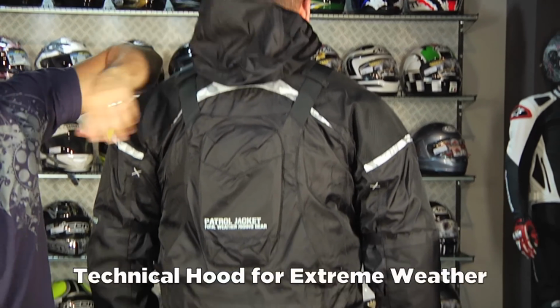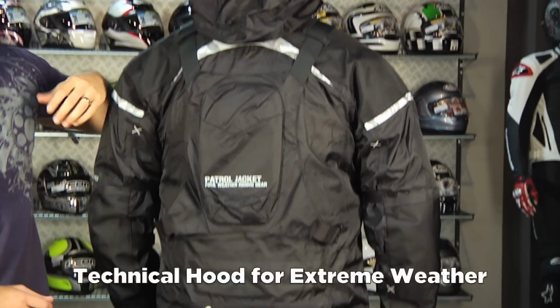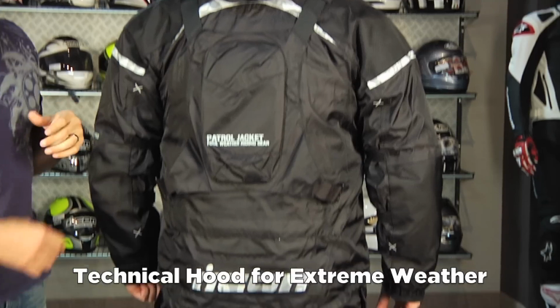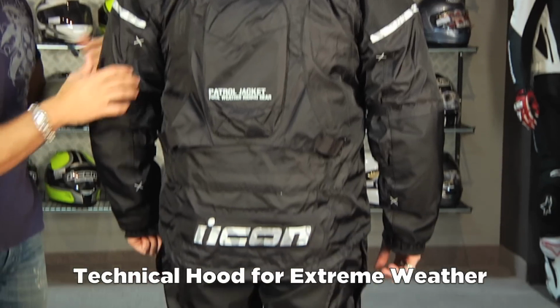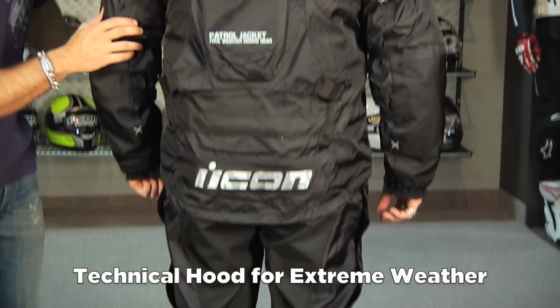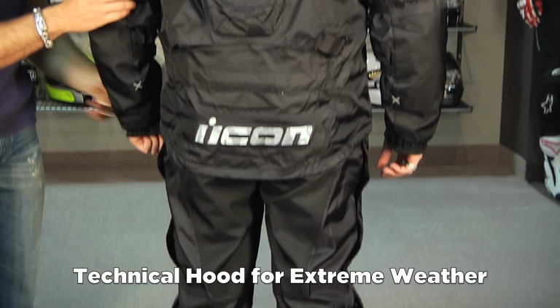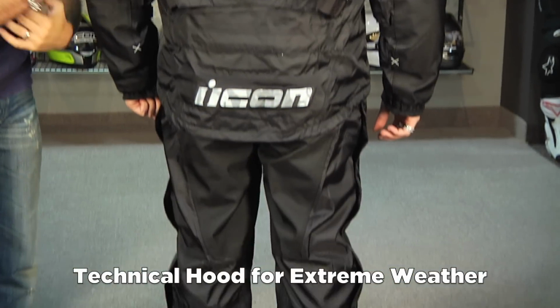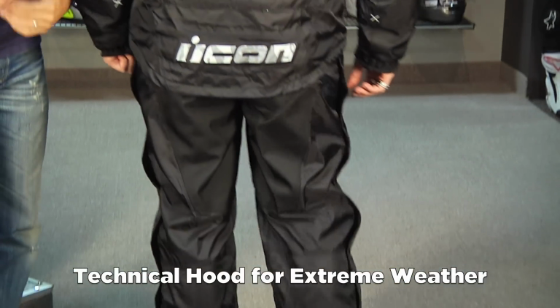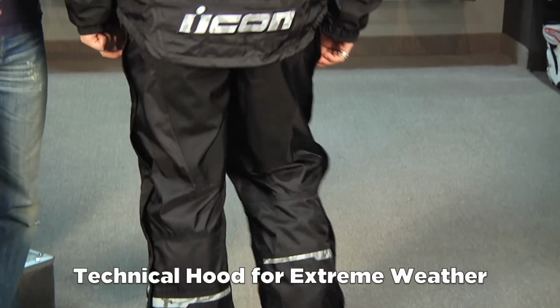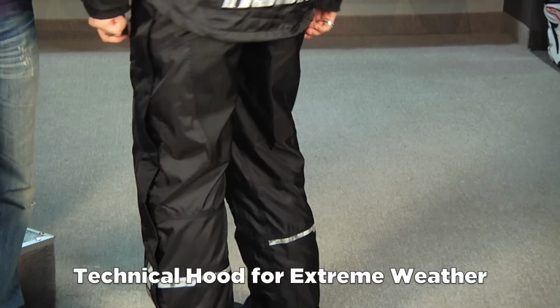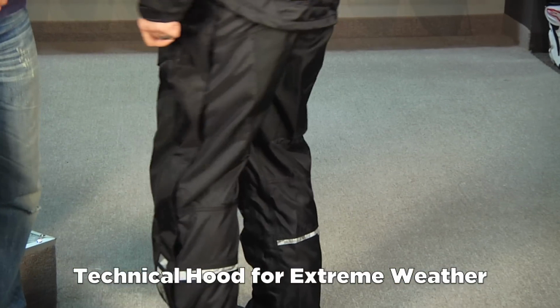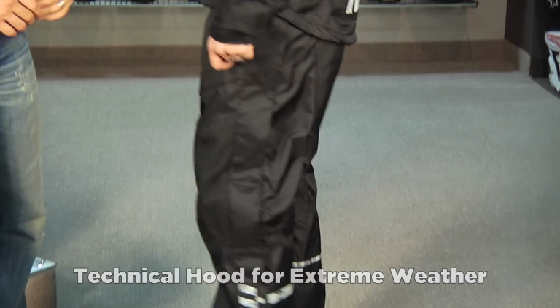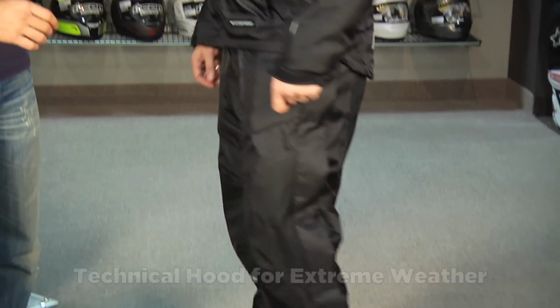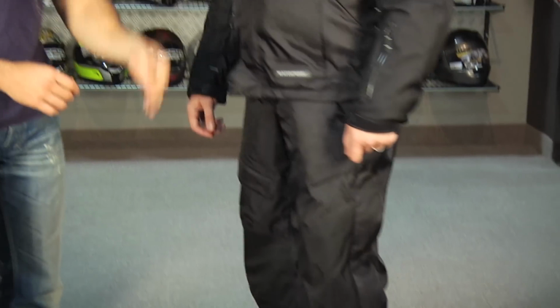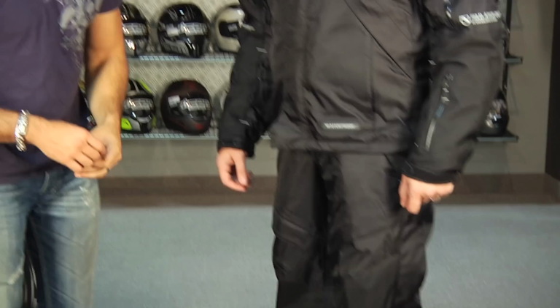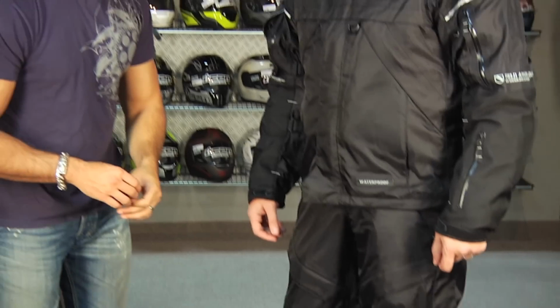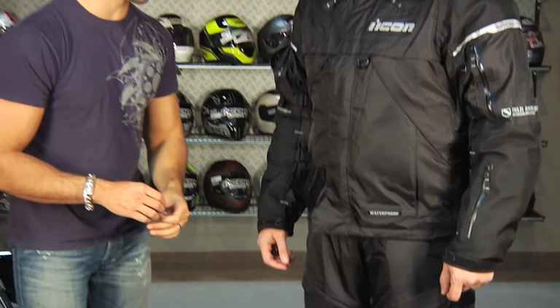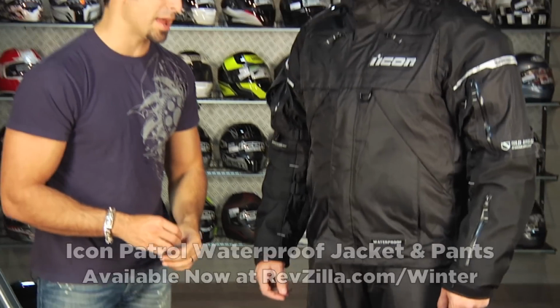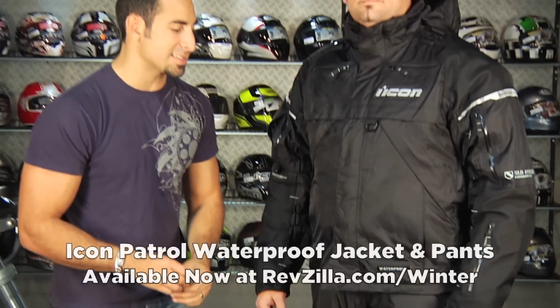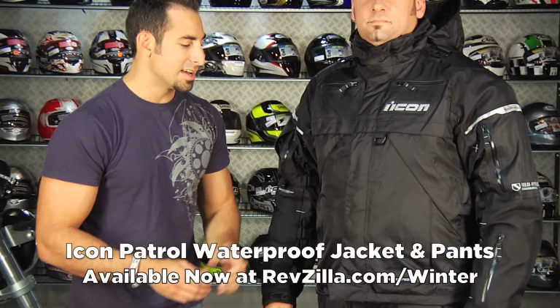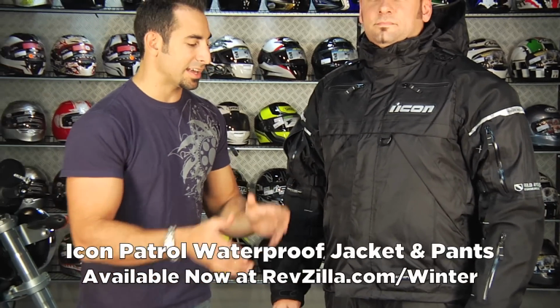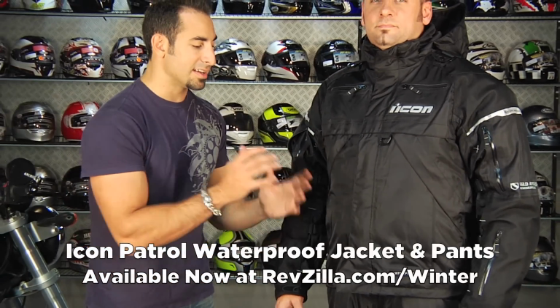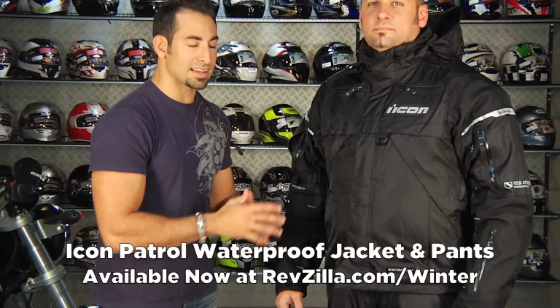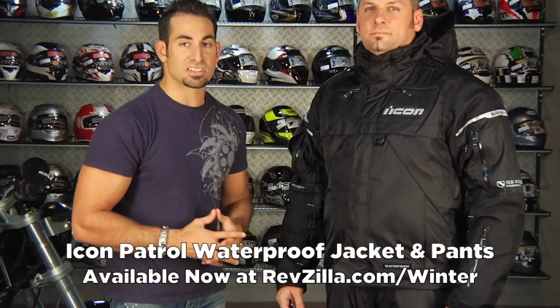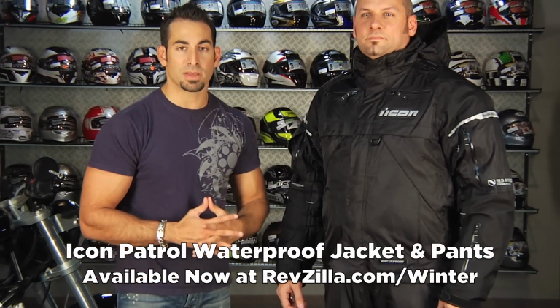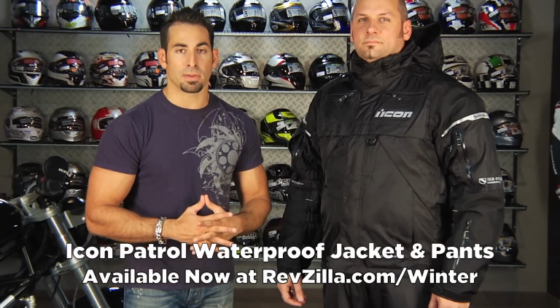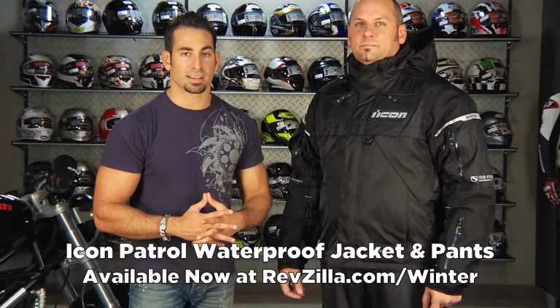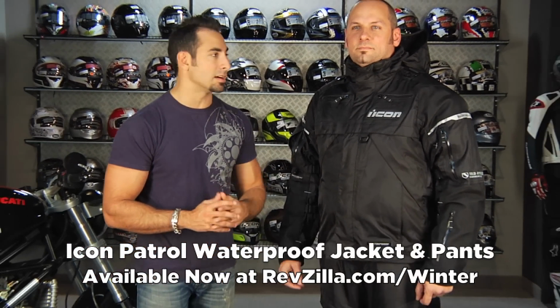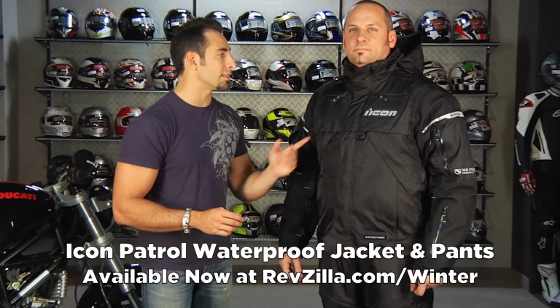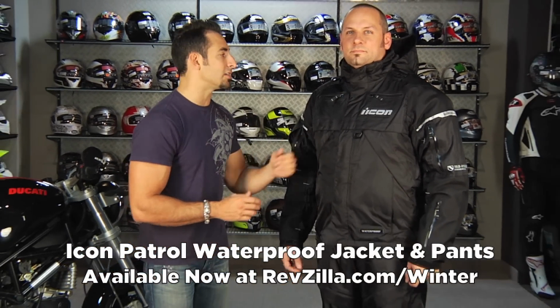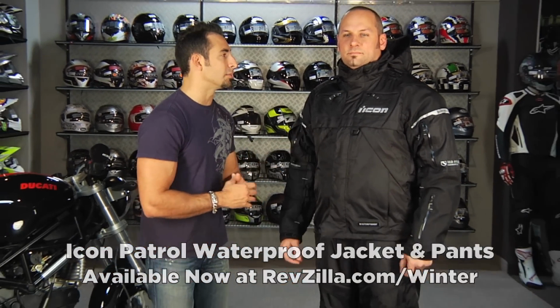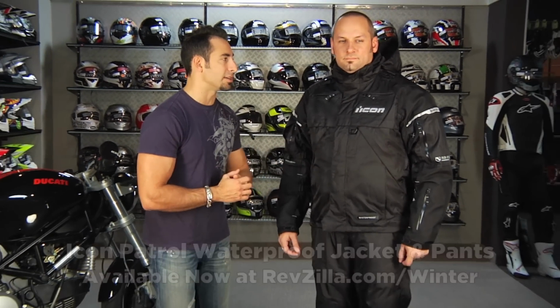A lot of bang for the buck from Icon — $370 for the jacket, $250 for the pants. Sizing is going to be an American cut.